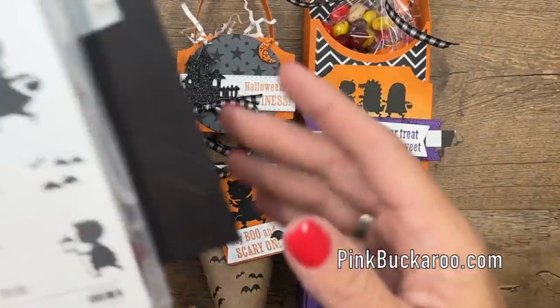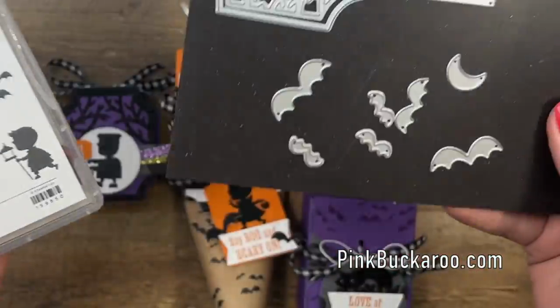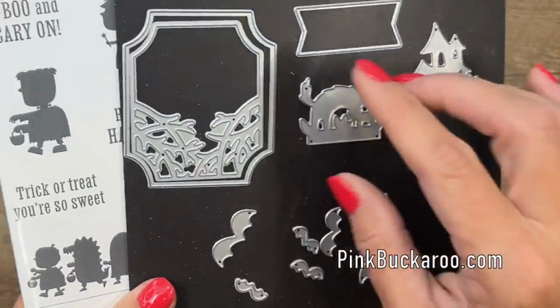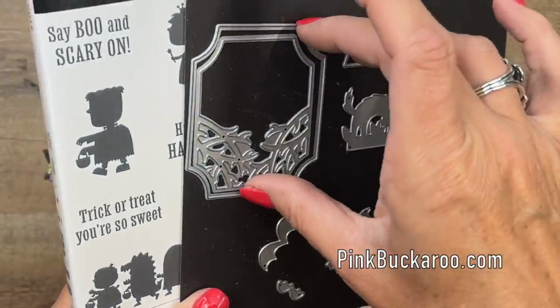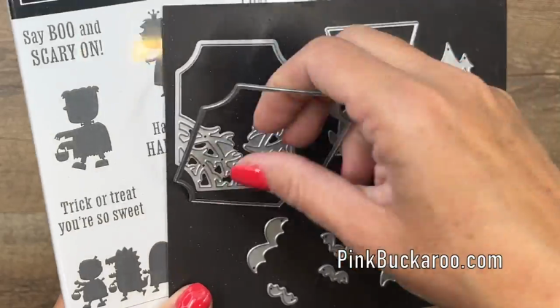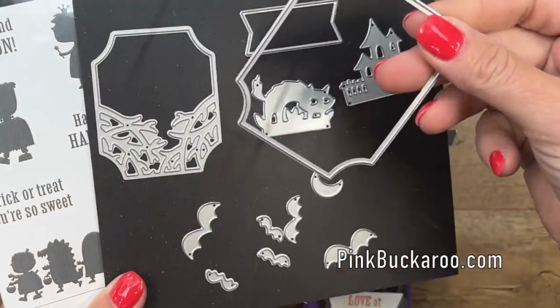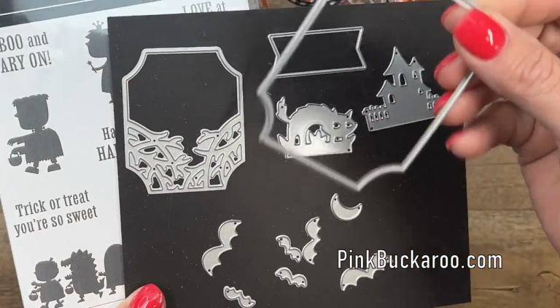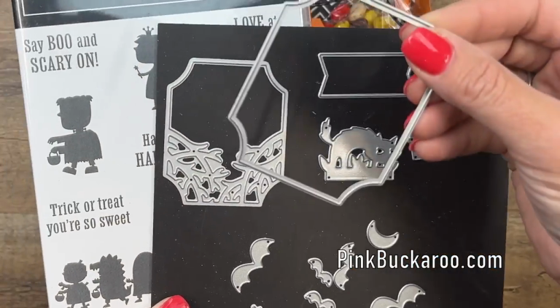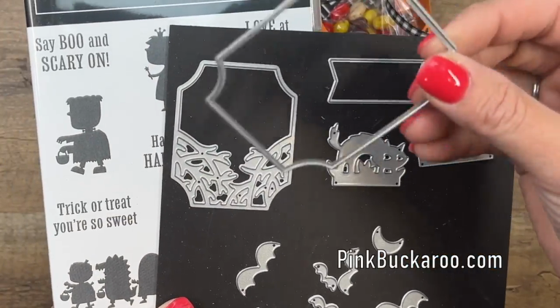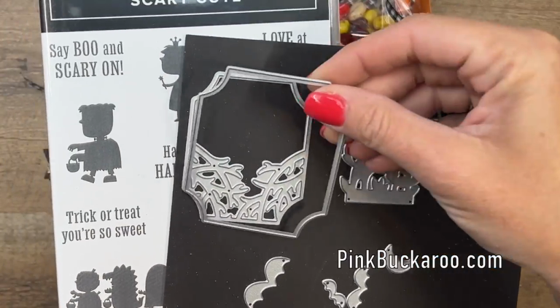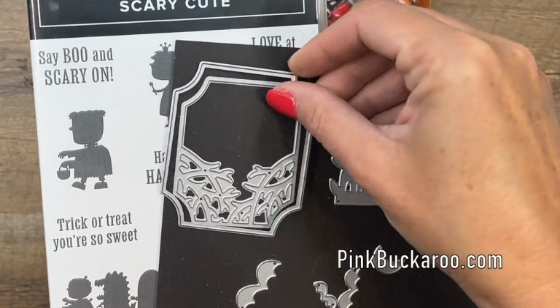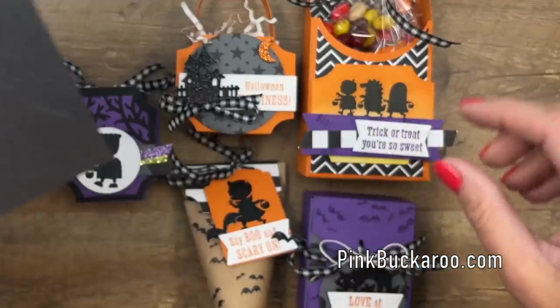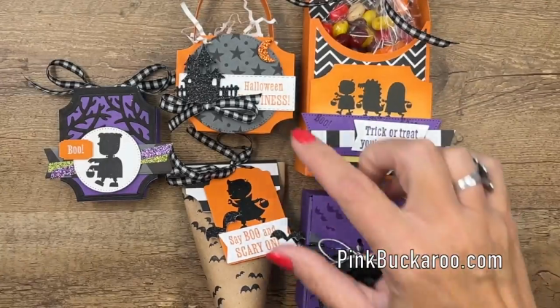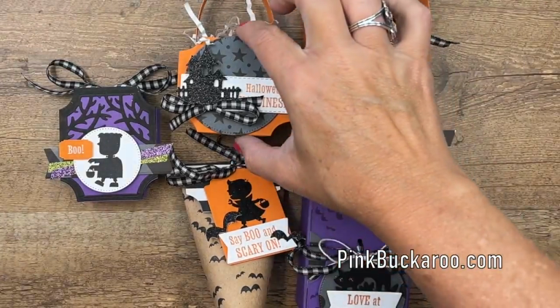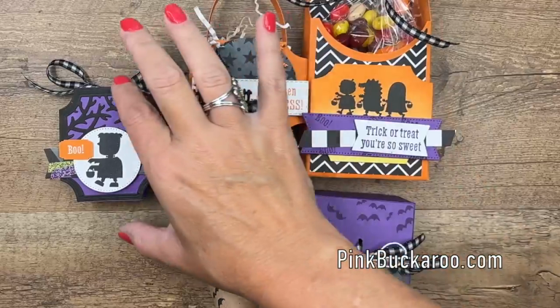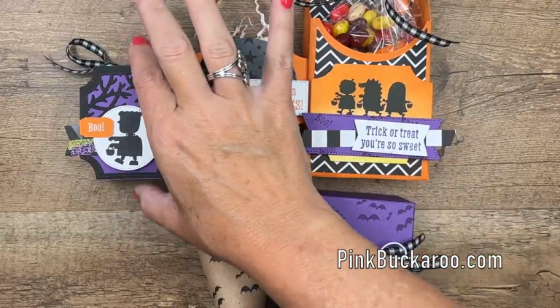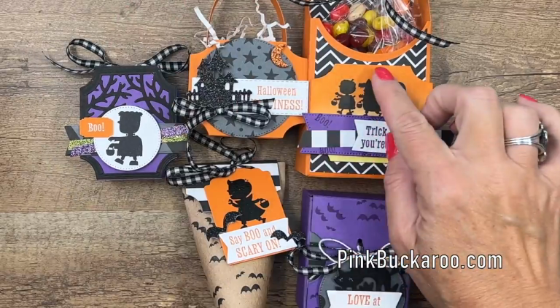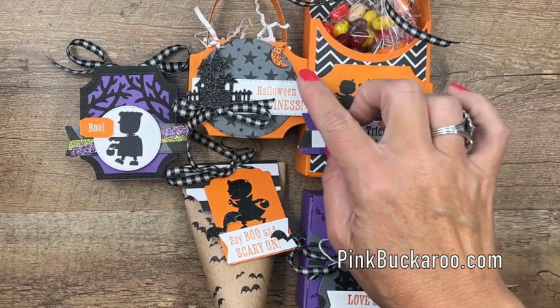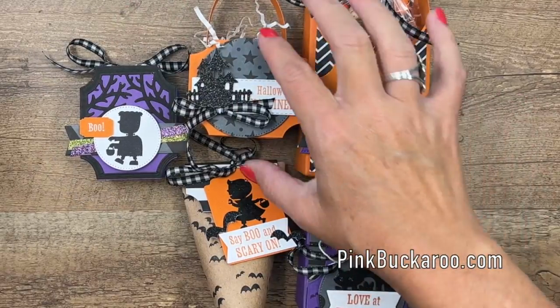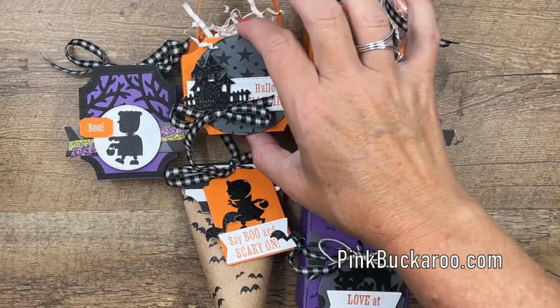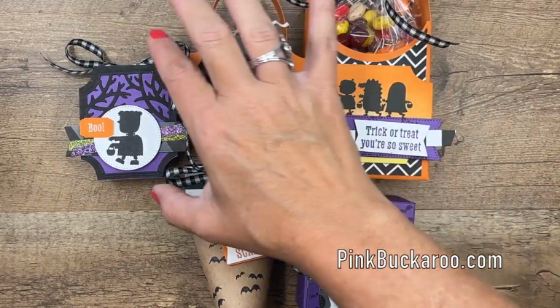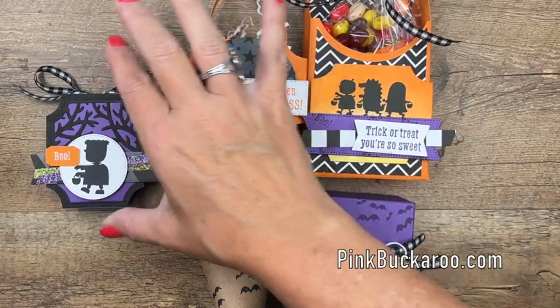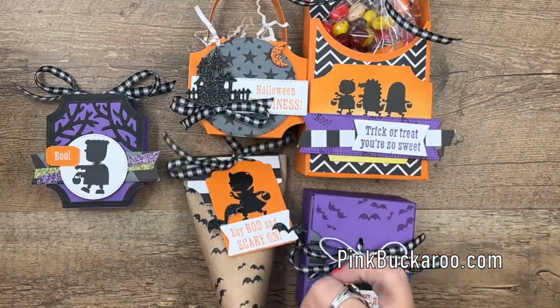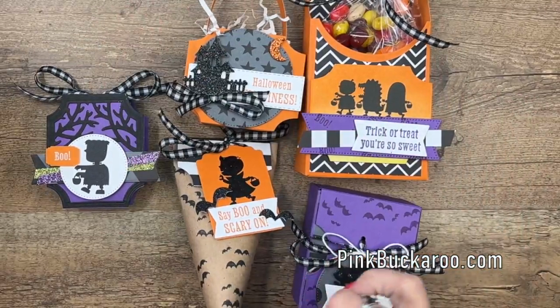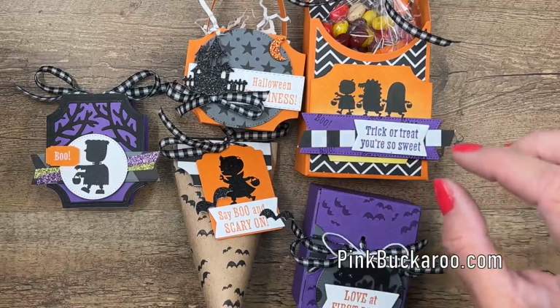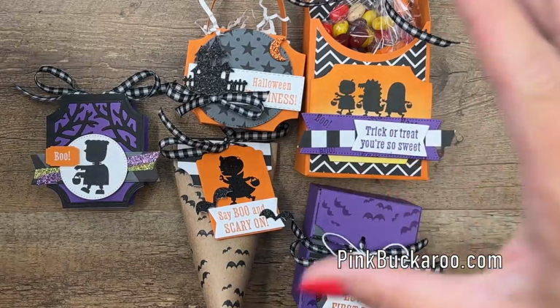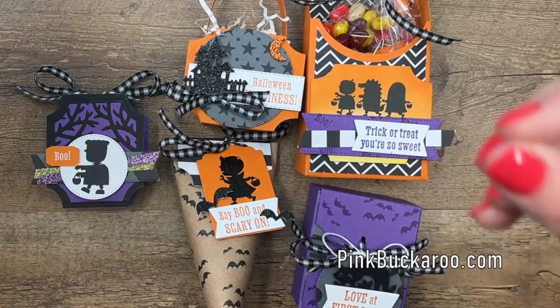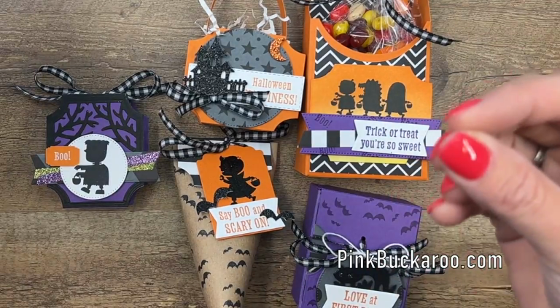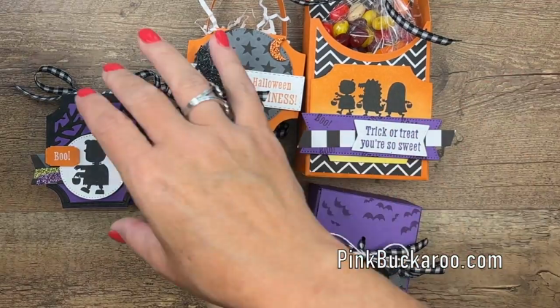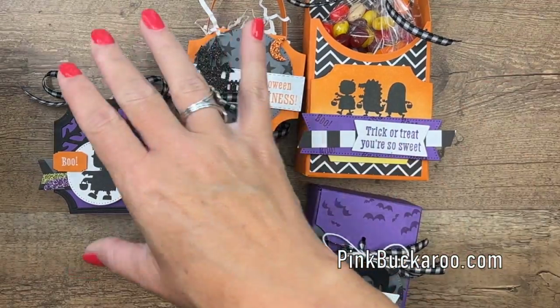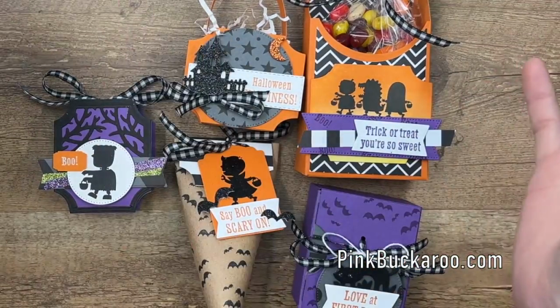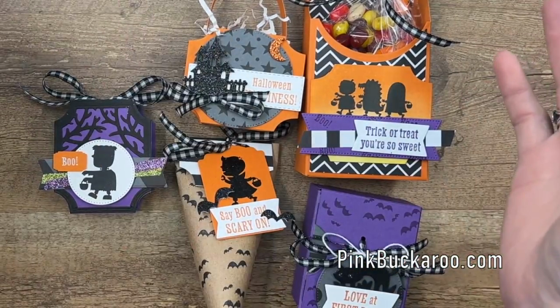This bundle has this really cool label right here, so I really utilize this die quite a bit. We have several boxes that use this die to create the box shape, and I think you'll really like it.